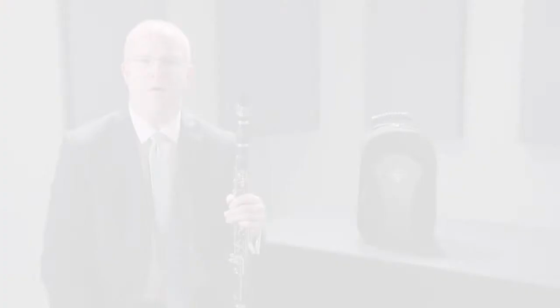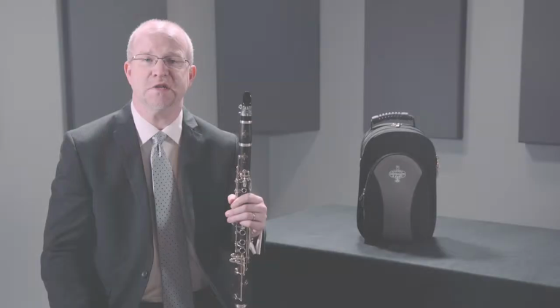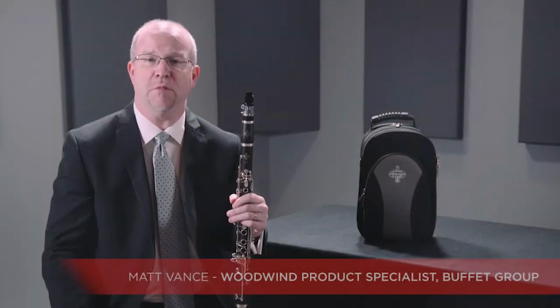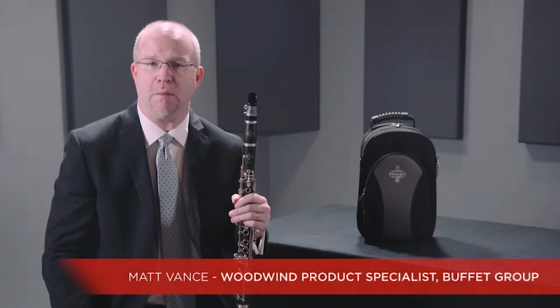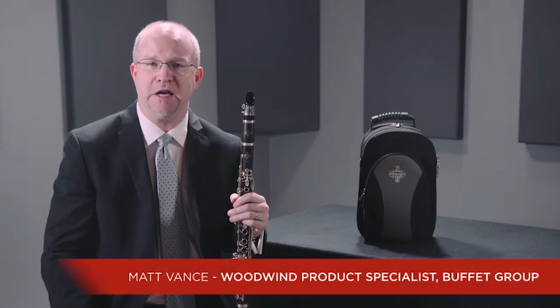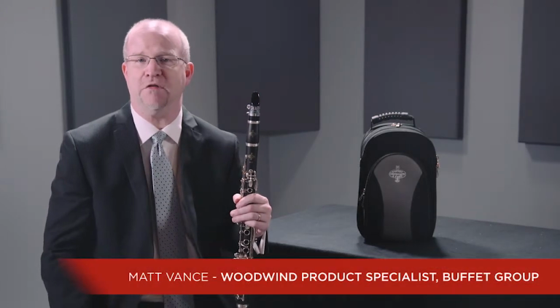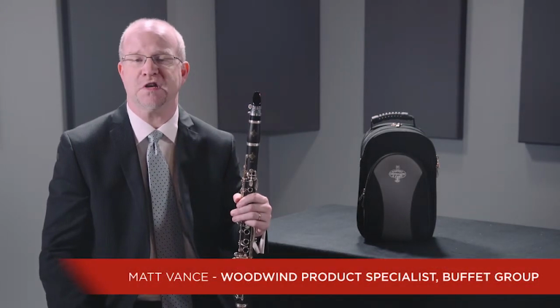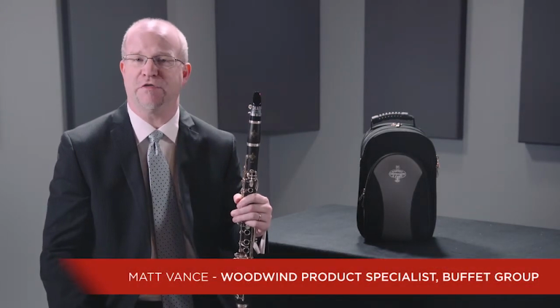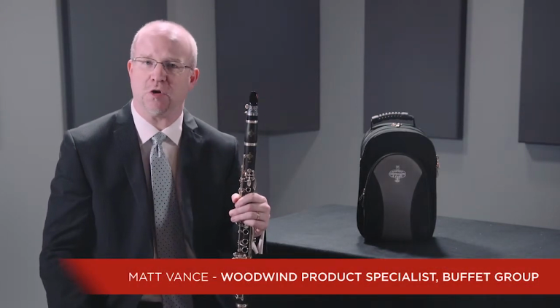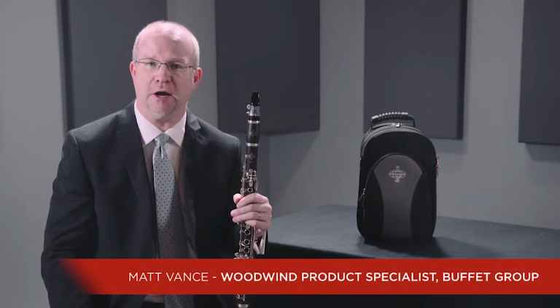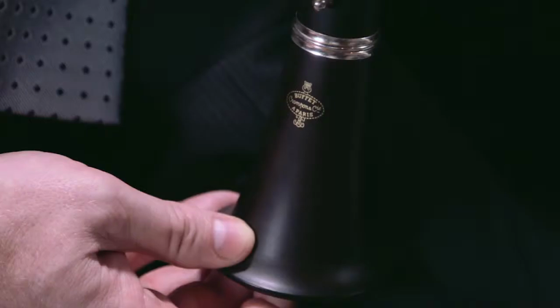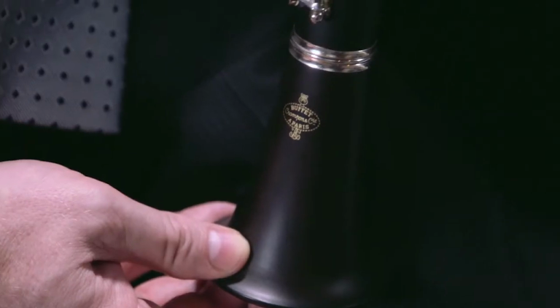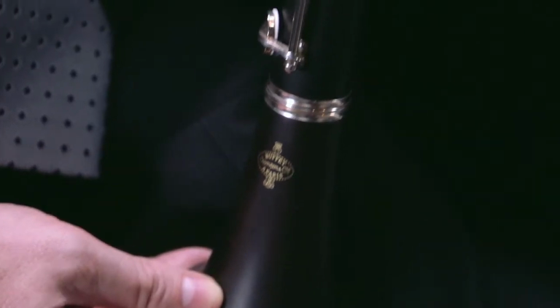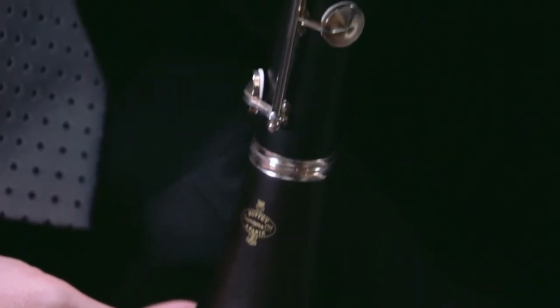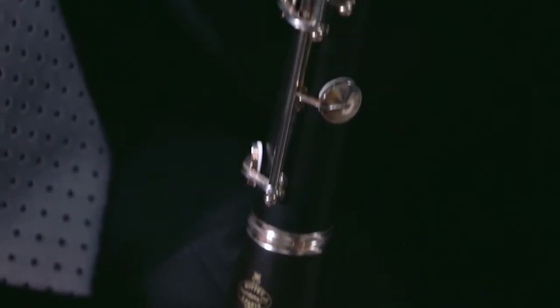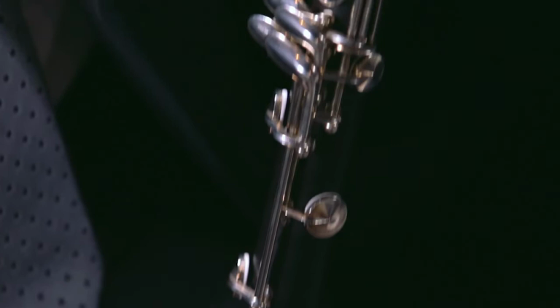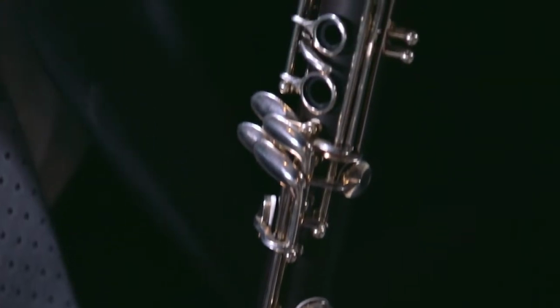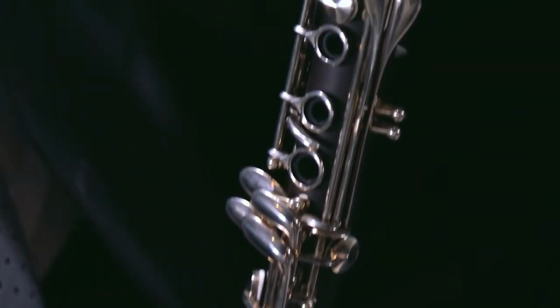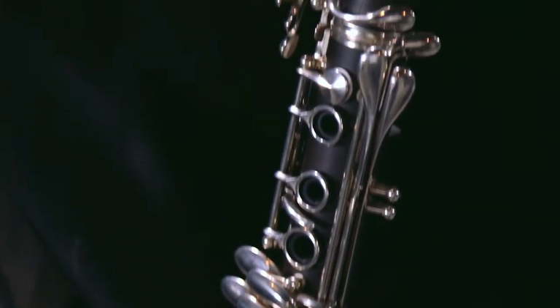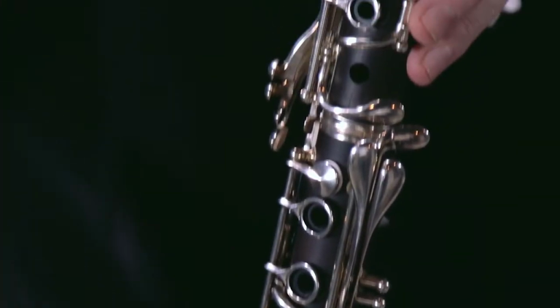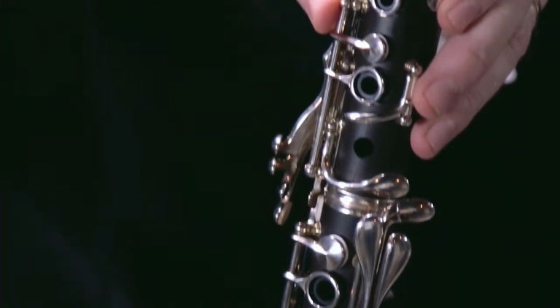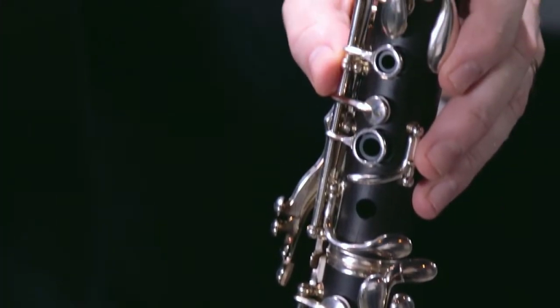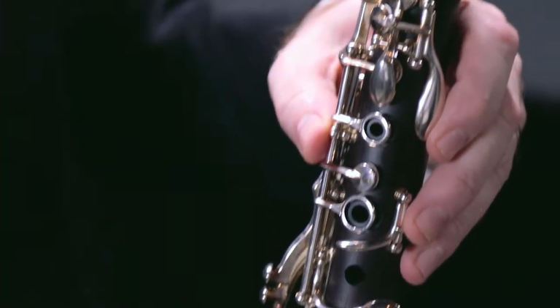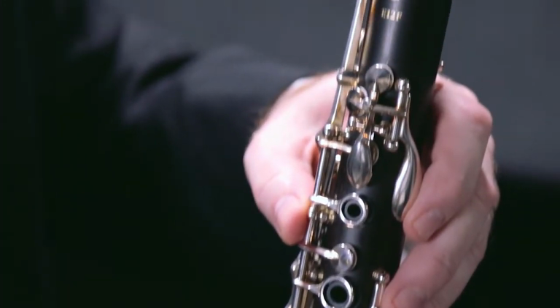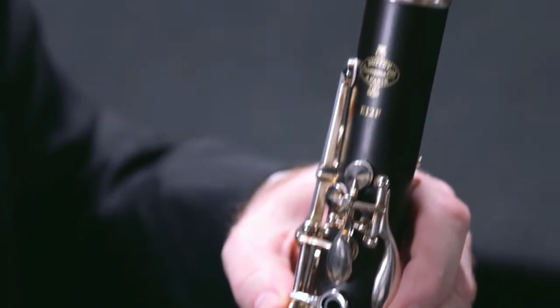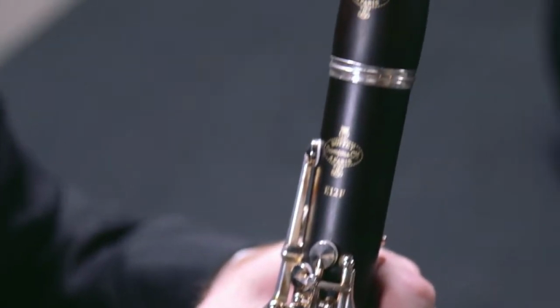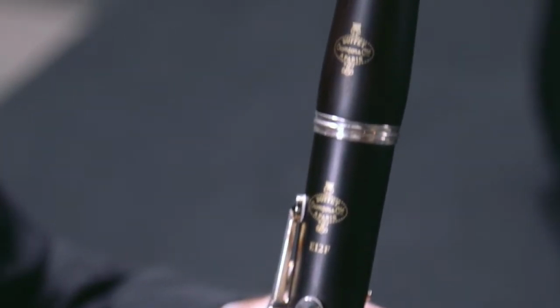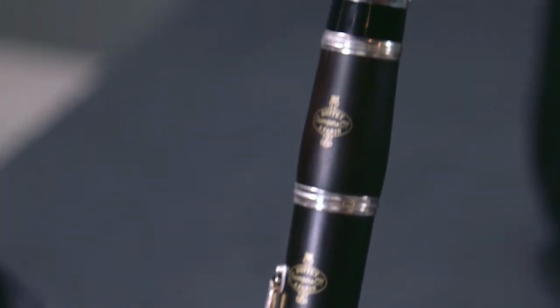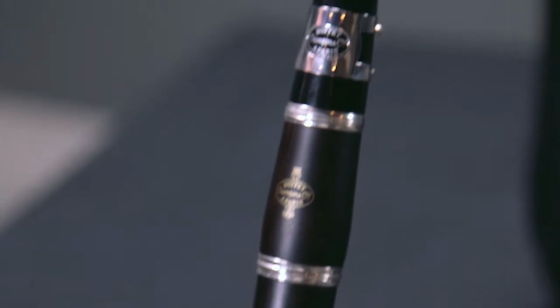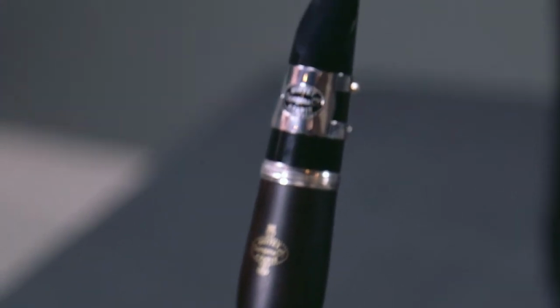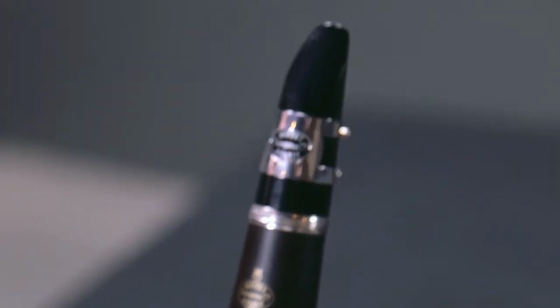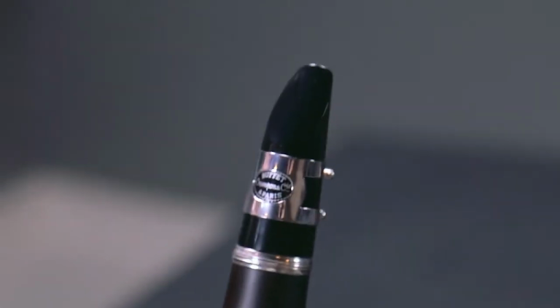This is the Buffet Crampon E12F Semi-Professional Clarinet. This is an instrument that is an excellent option for young players that are looking to upgrade their equipment, but are not quite ready to go to the R13 Professional Clarinet.